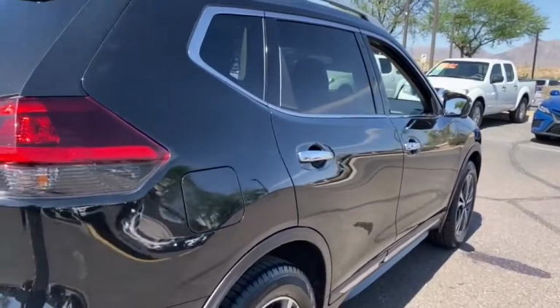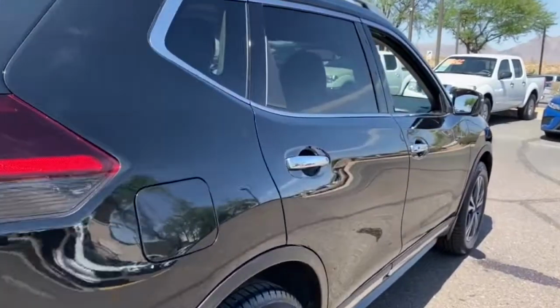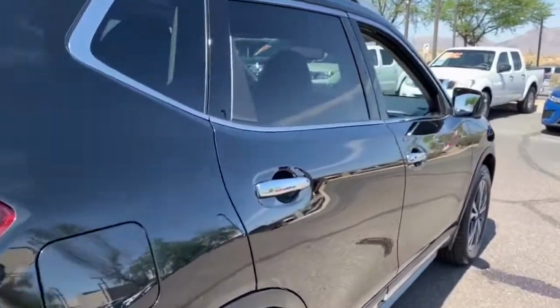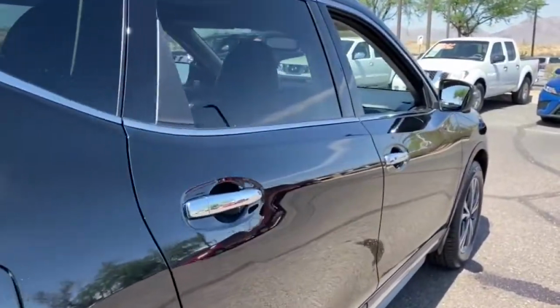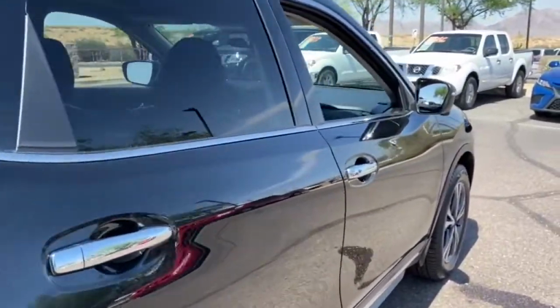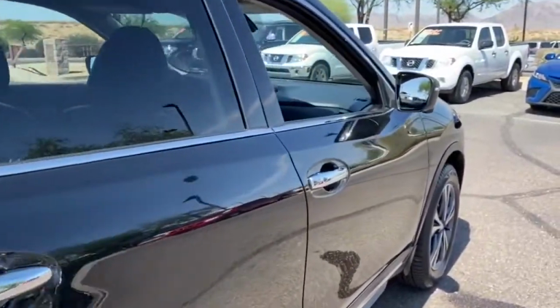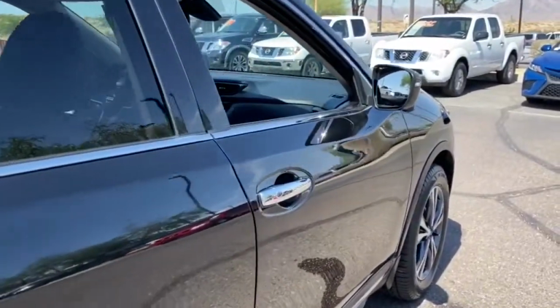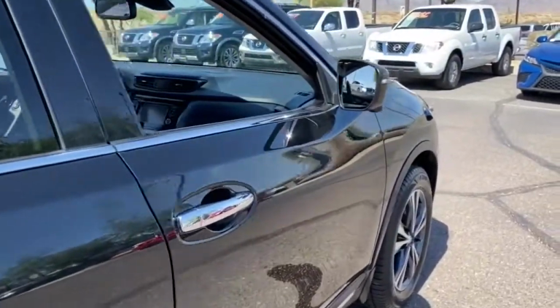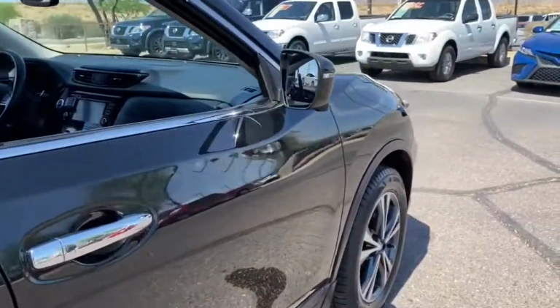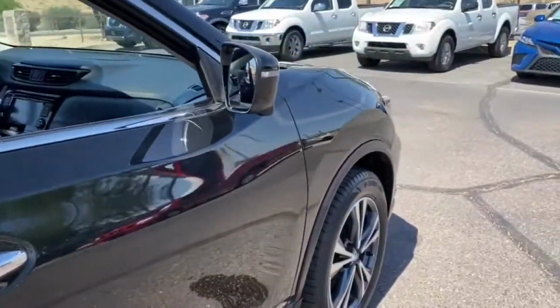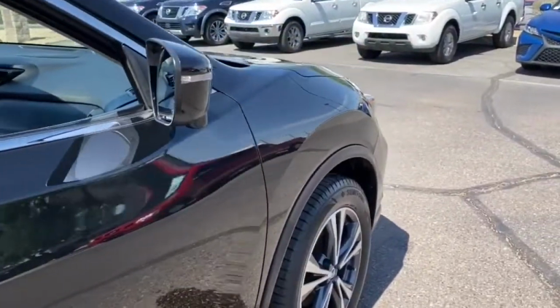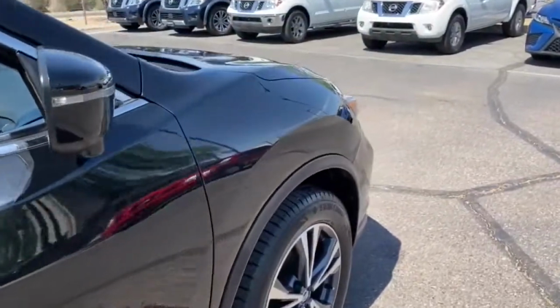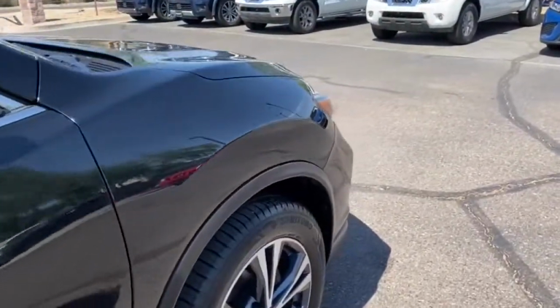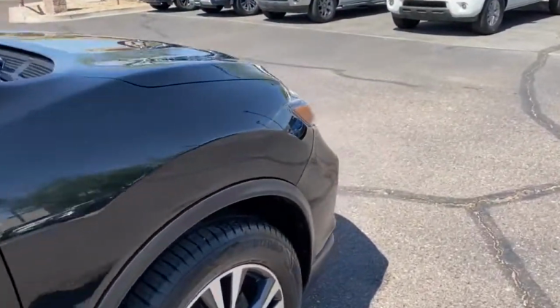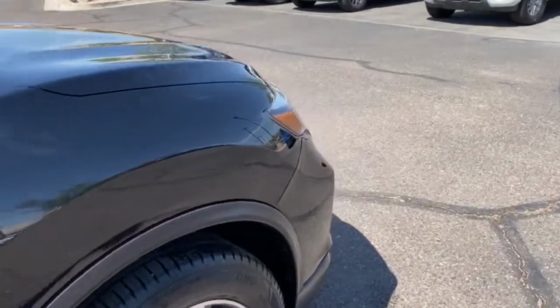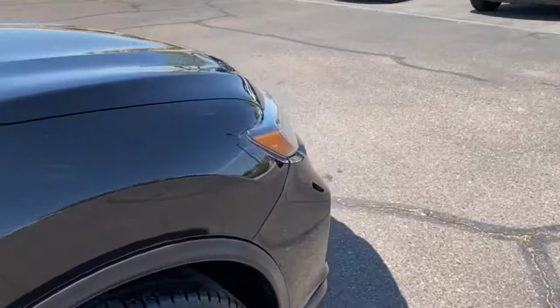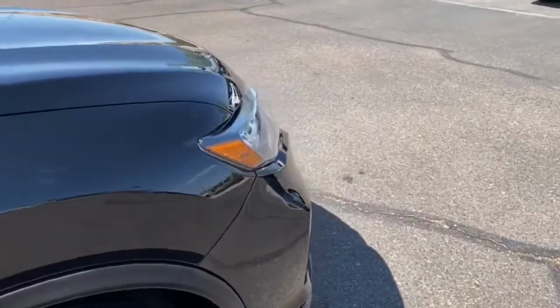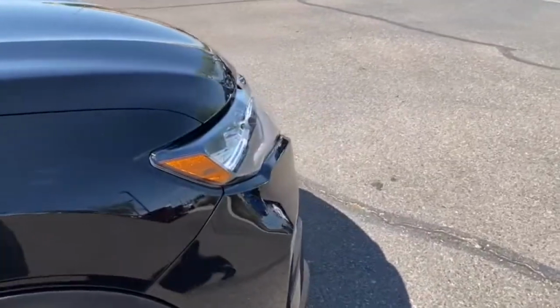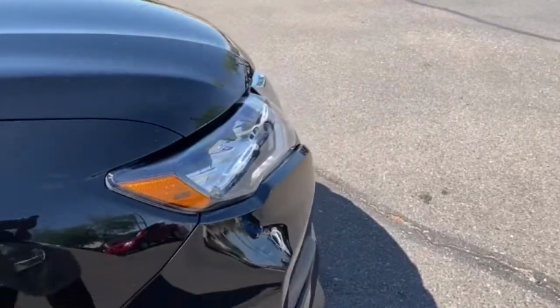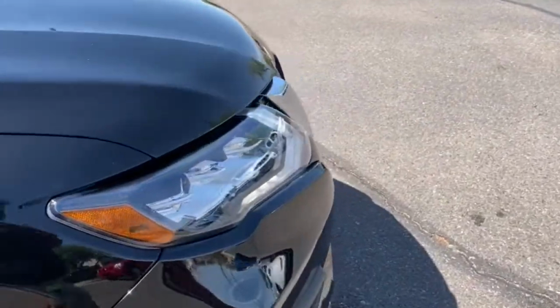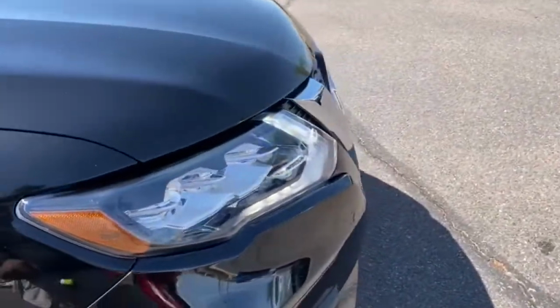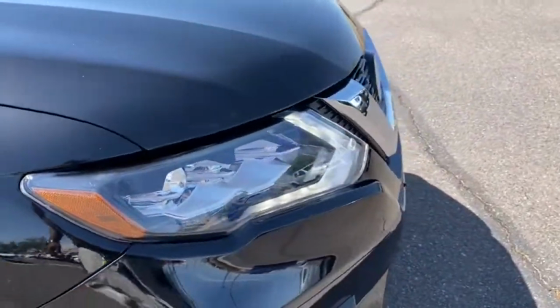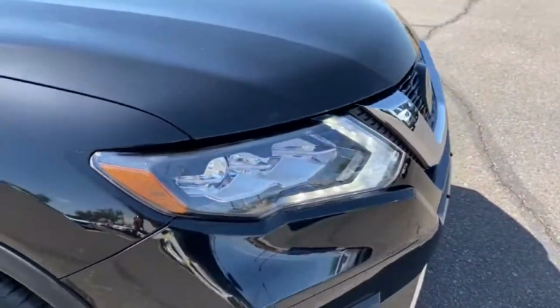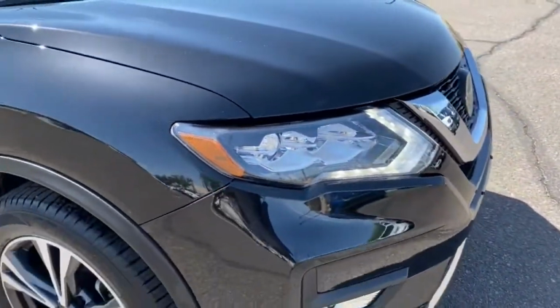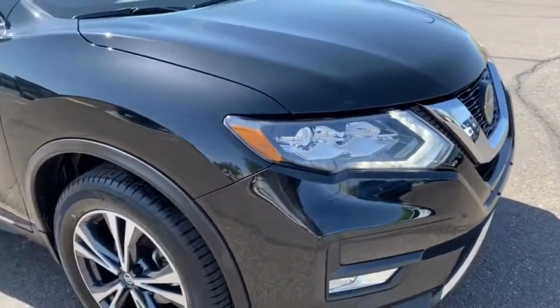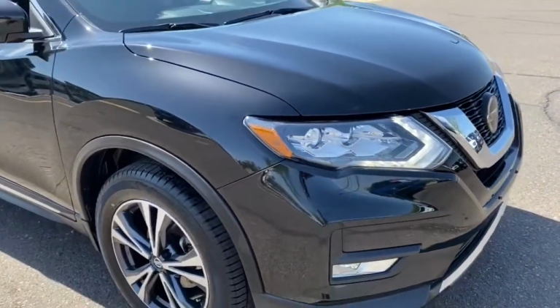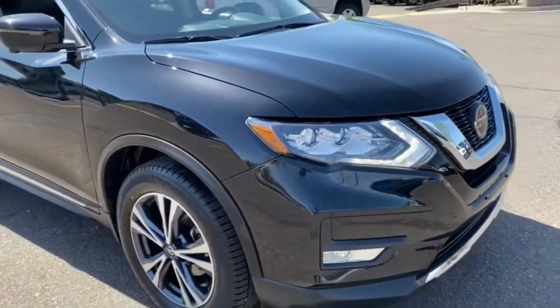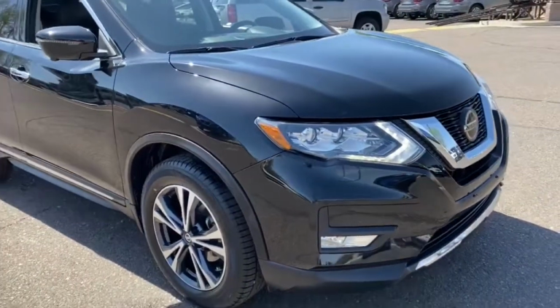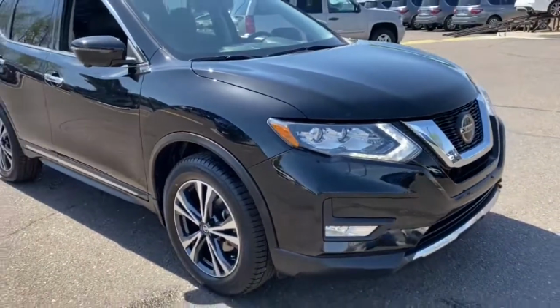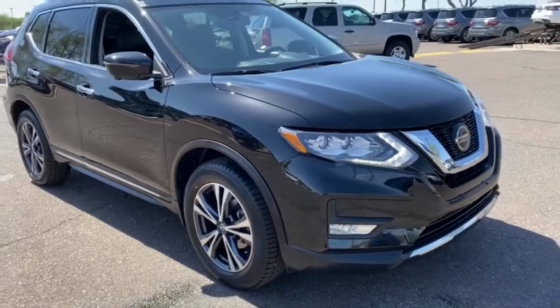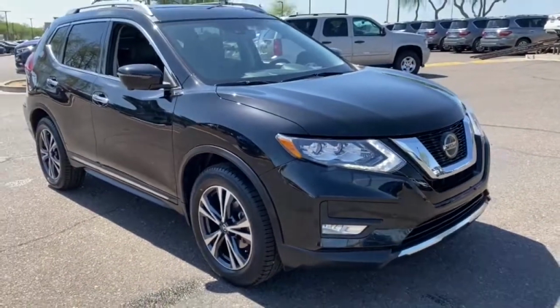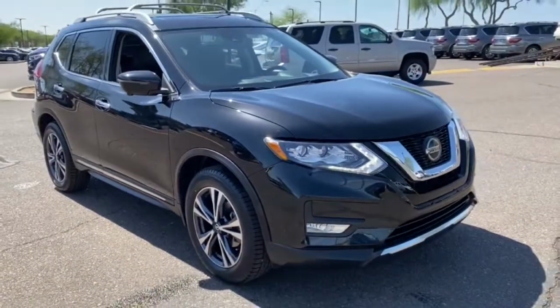These are just some of the great options this vehicle comes with: navigation system, power liftgate, electronic stability control, seat memory, trip computer, and power windows.